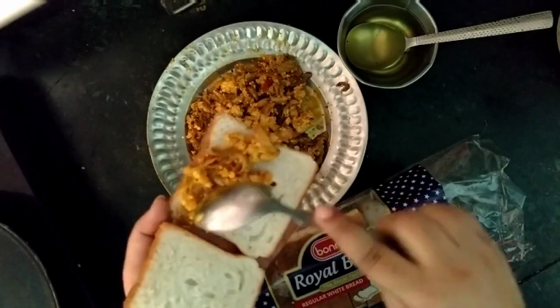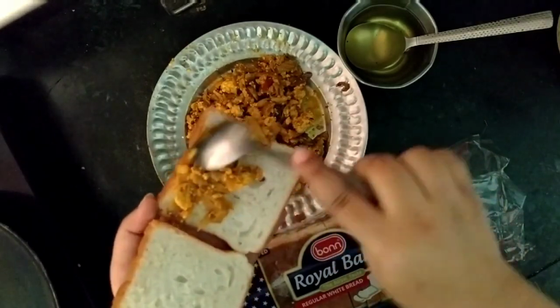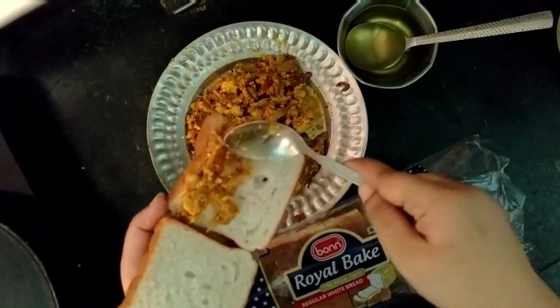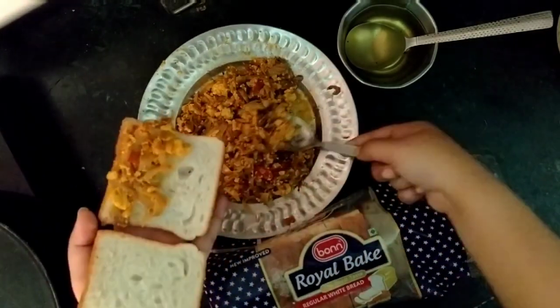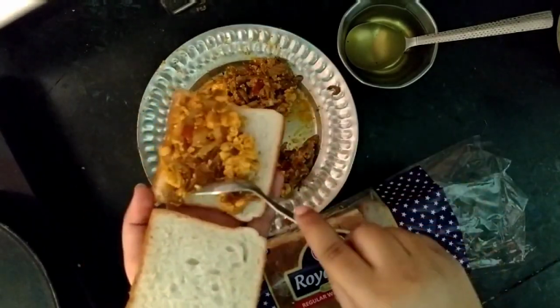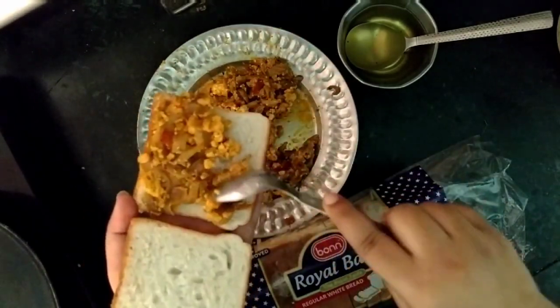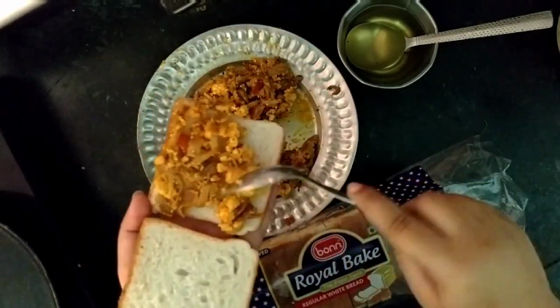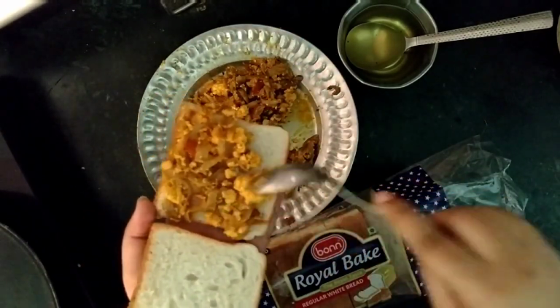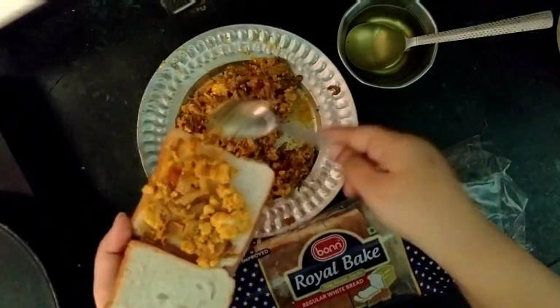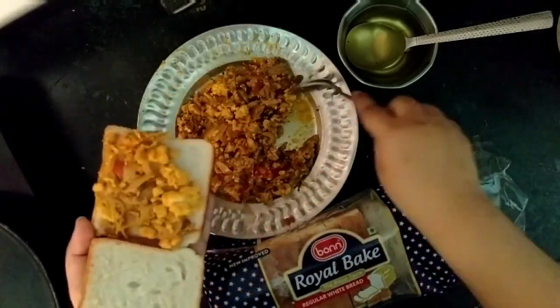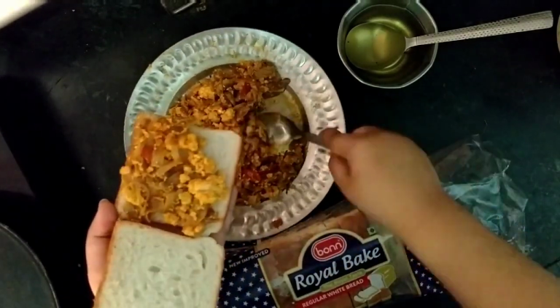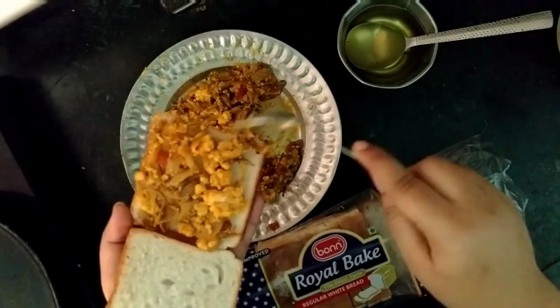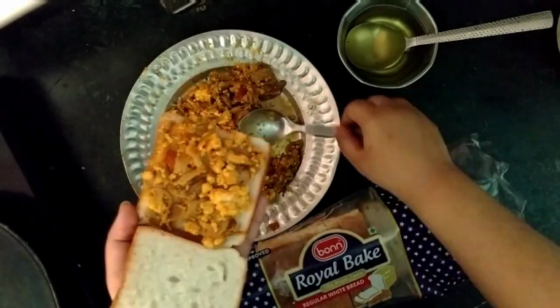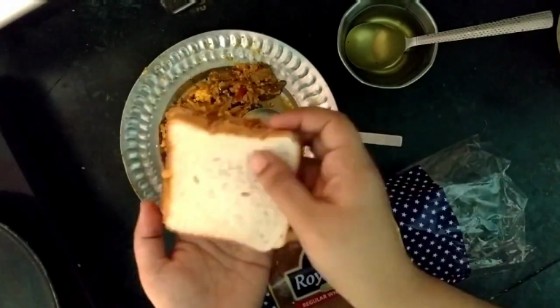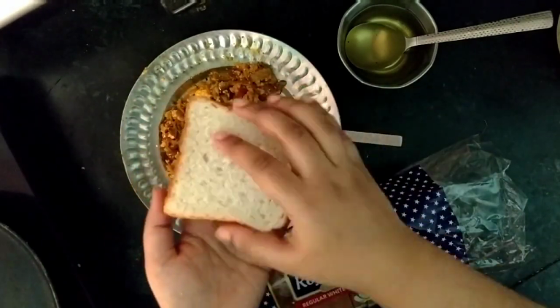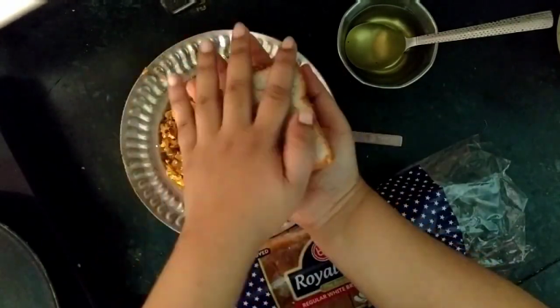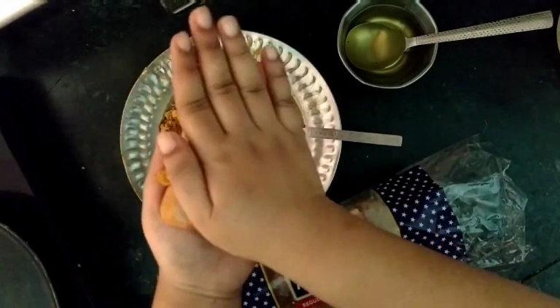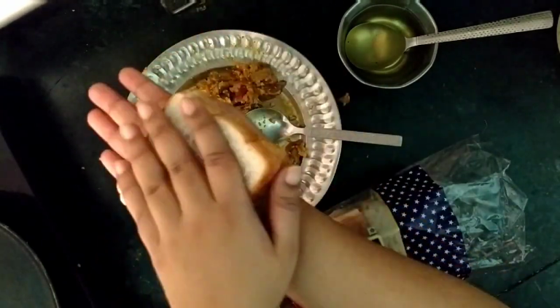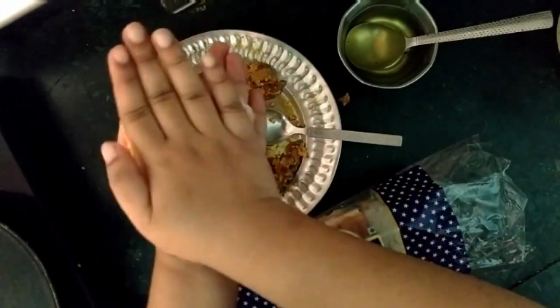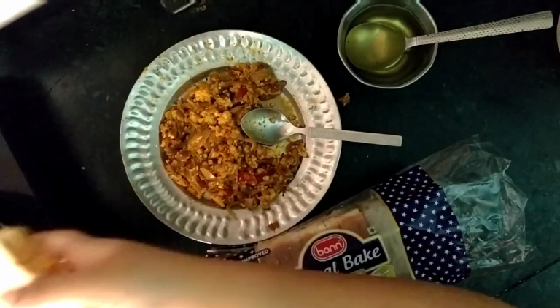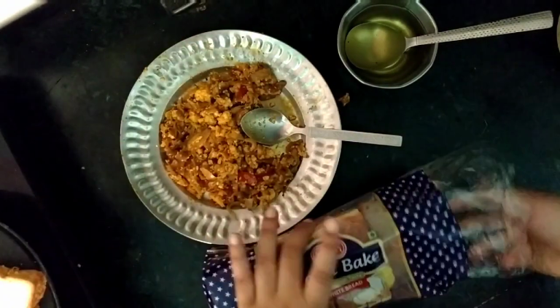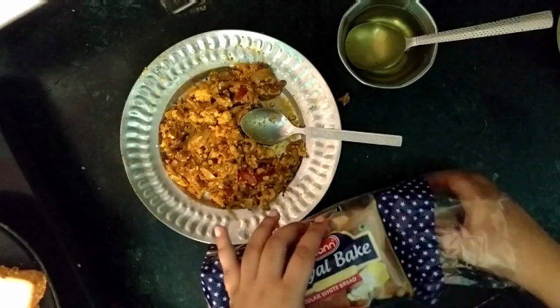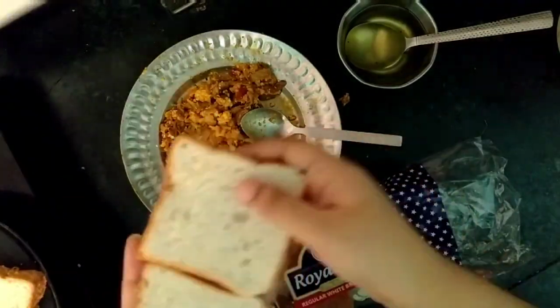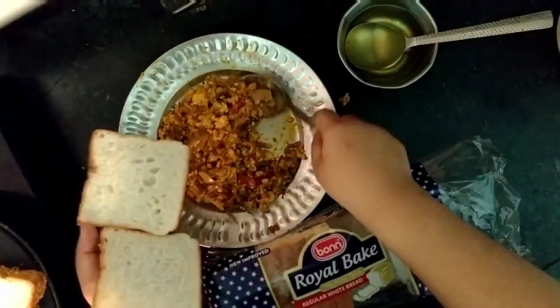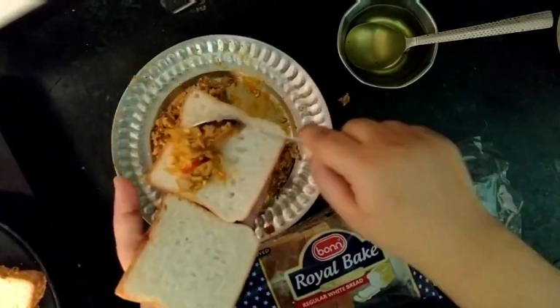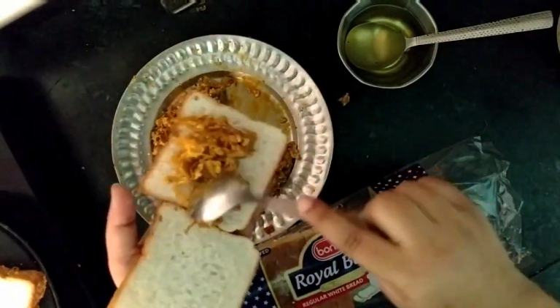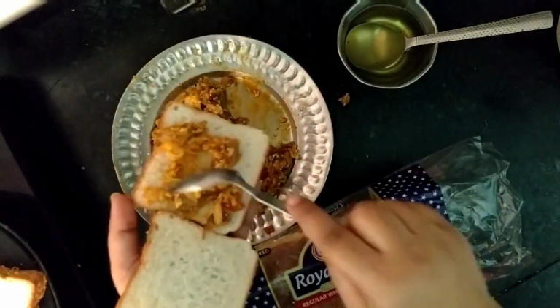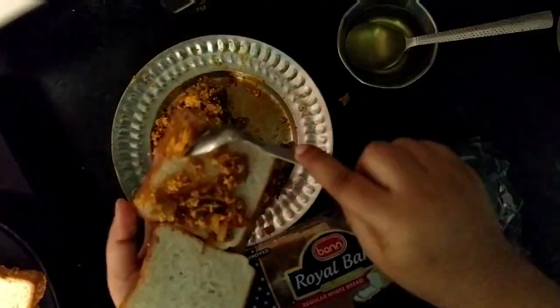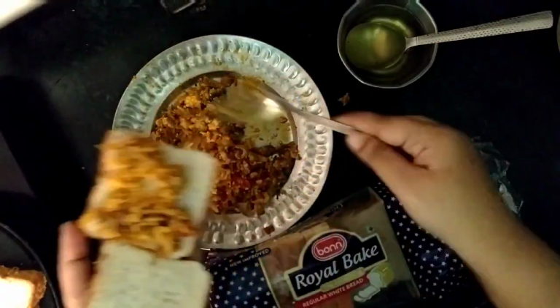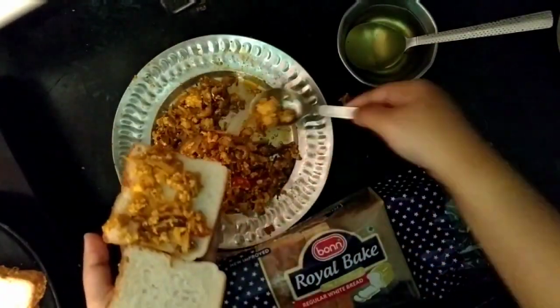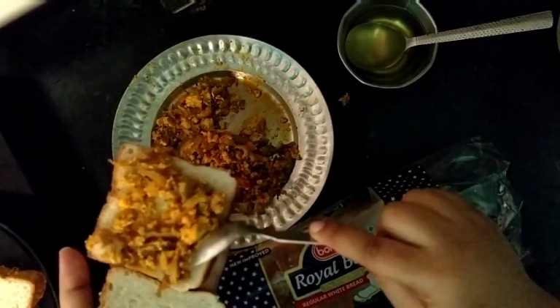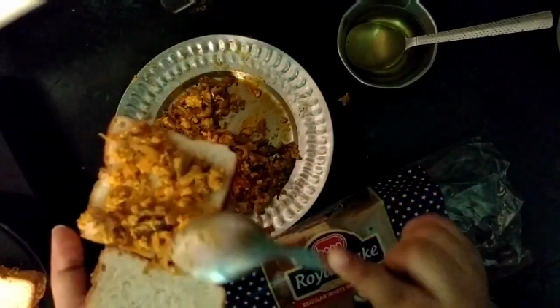Press on the other bread. My house was made of paneer and it was gone, so I made paneer toast.